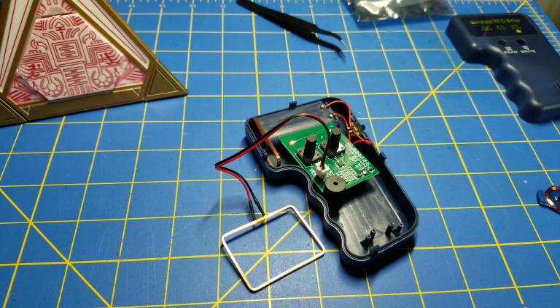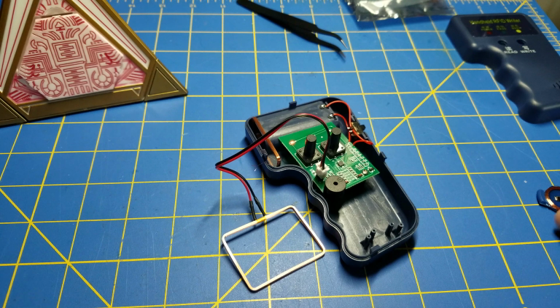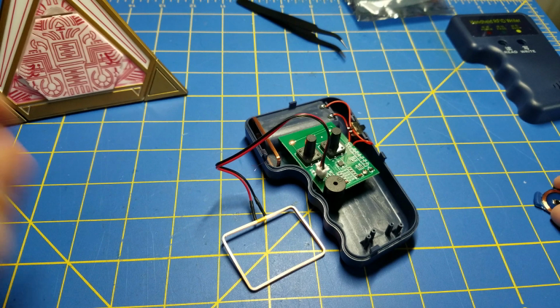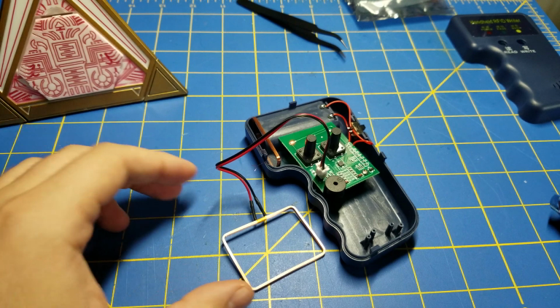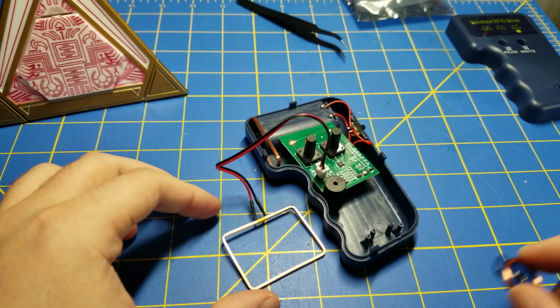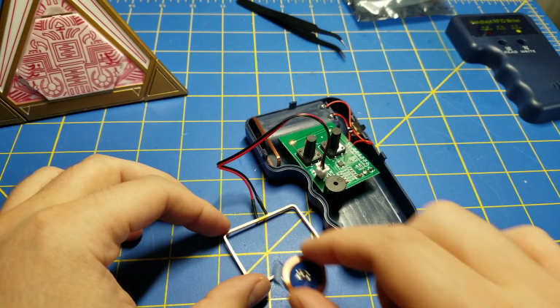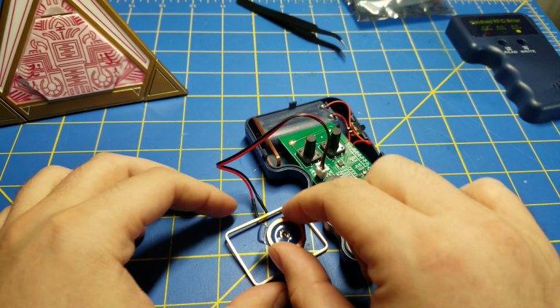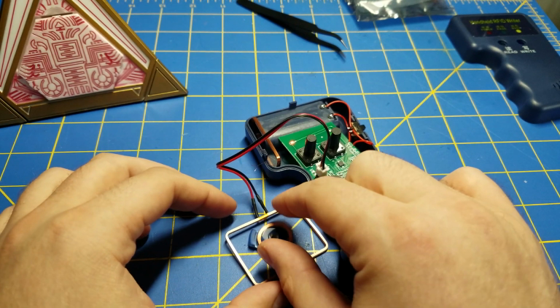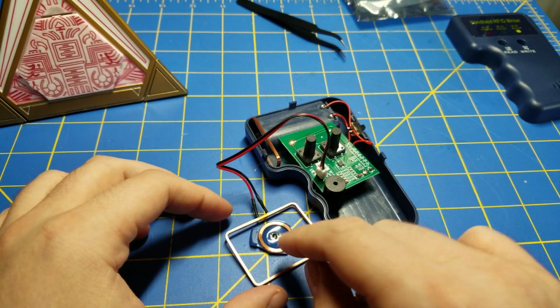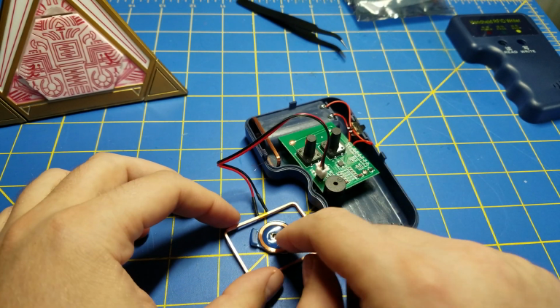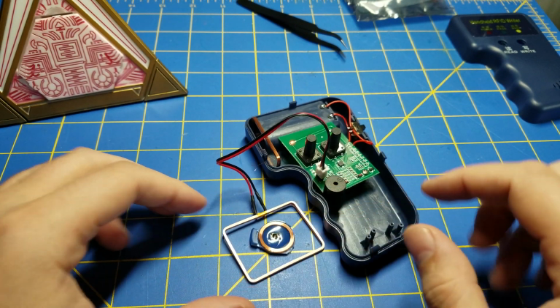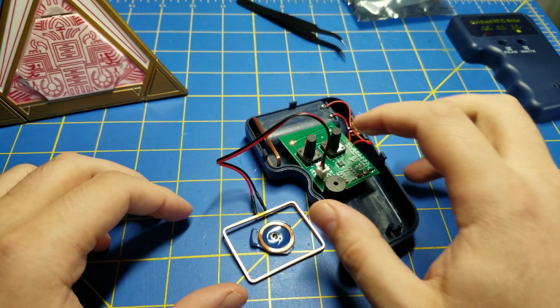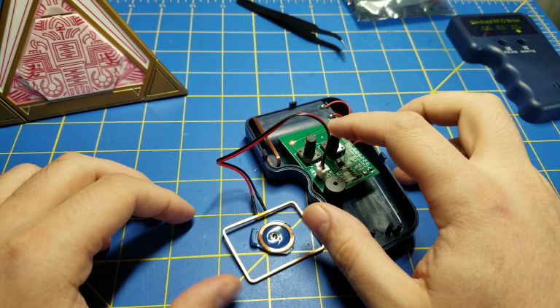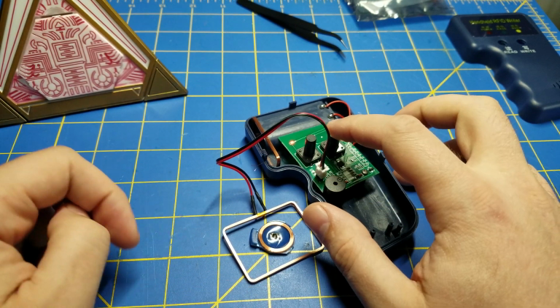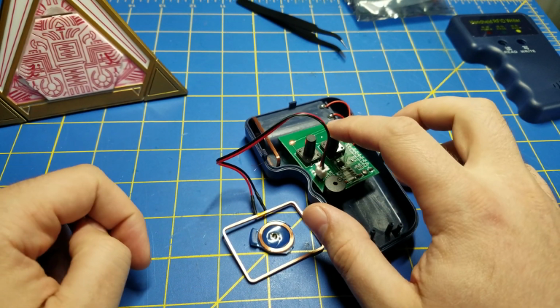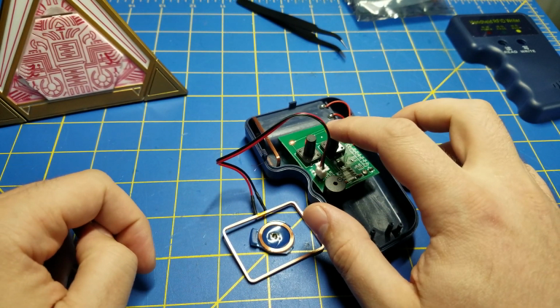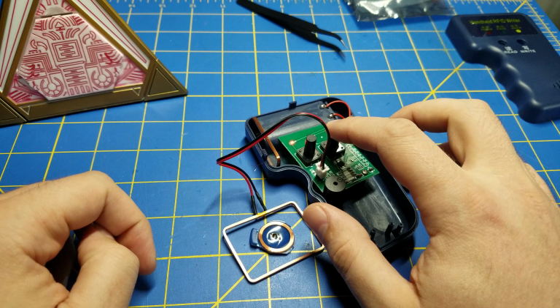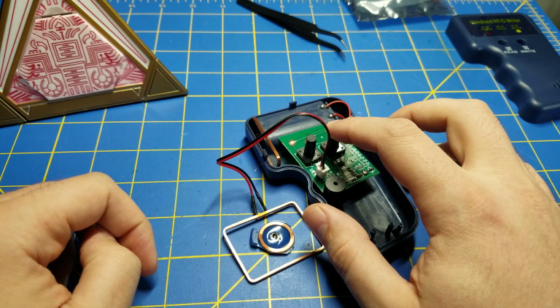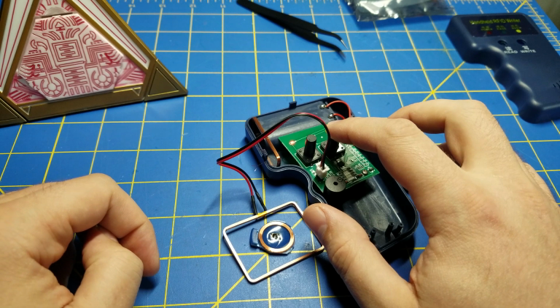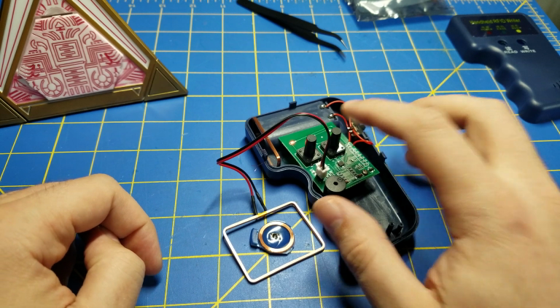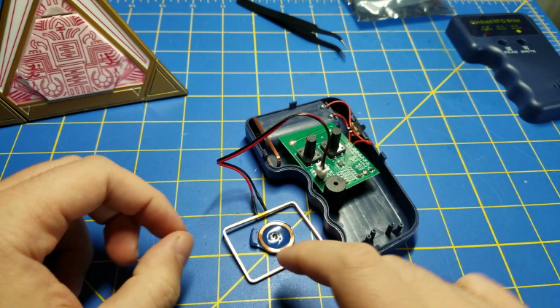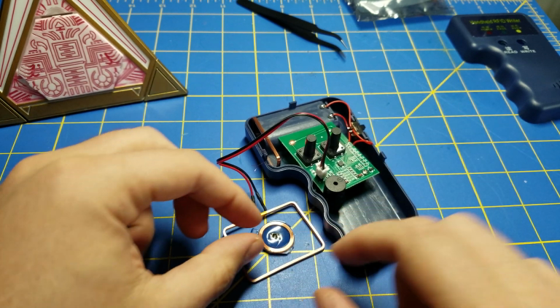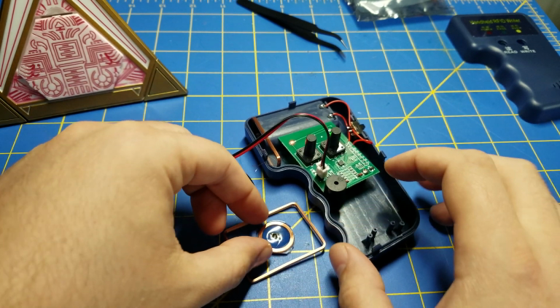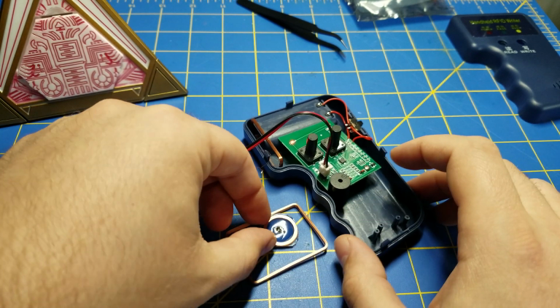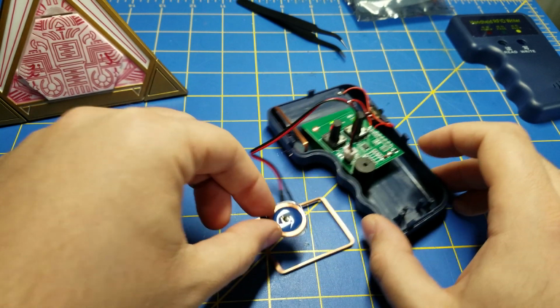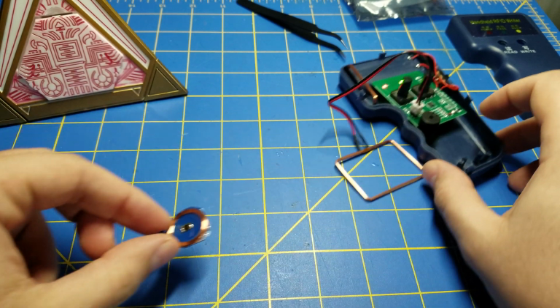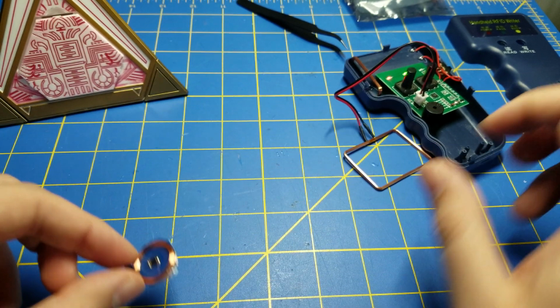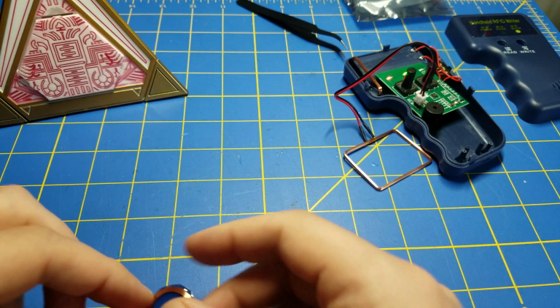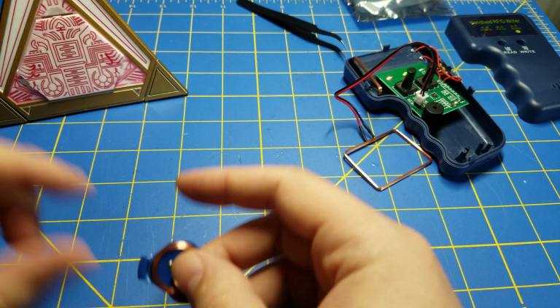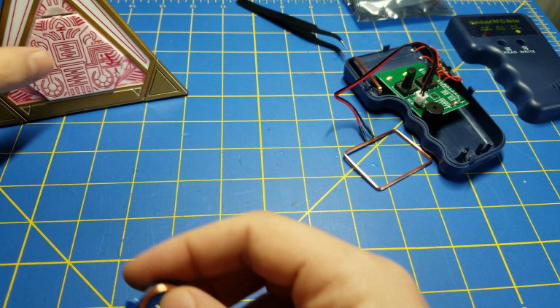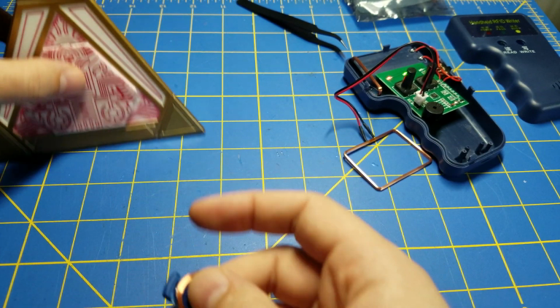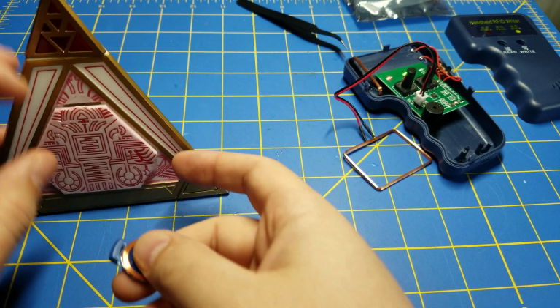I can now take the RFID chip that's blank and hit the write button. It now has the number for the green crystal.